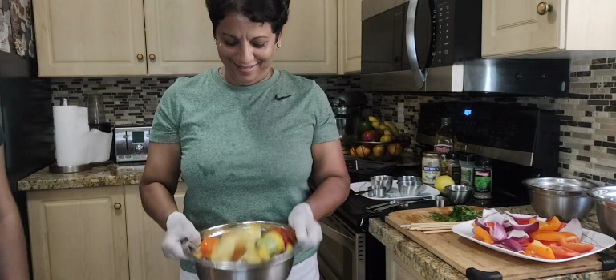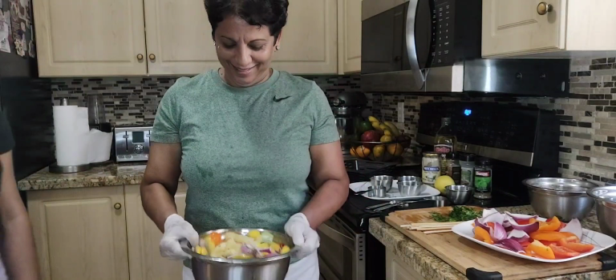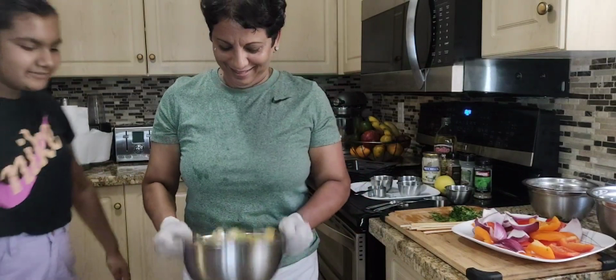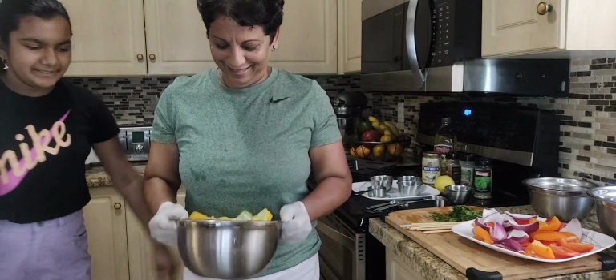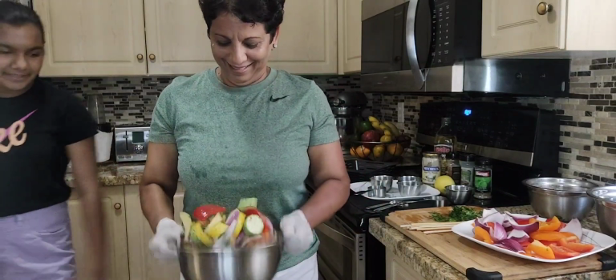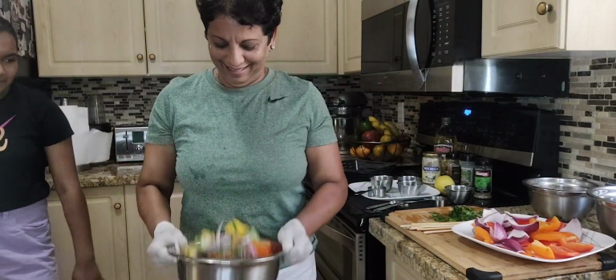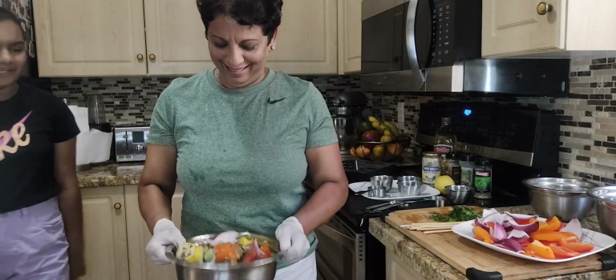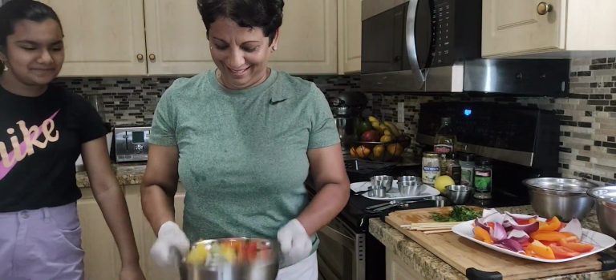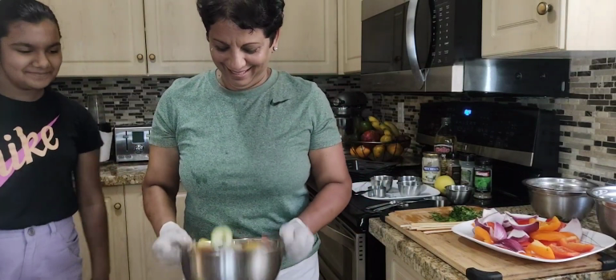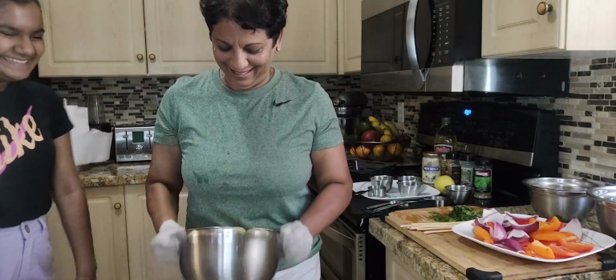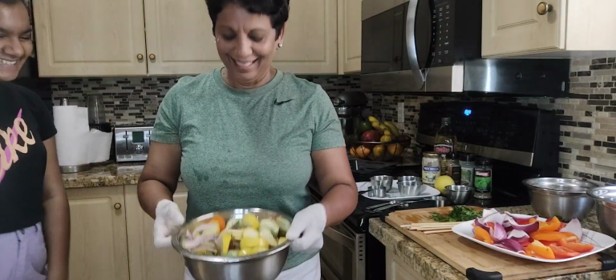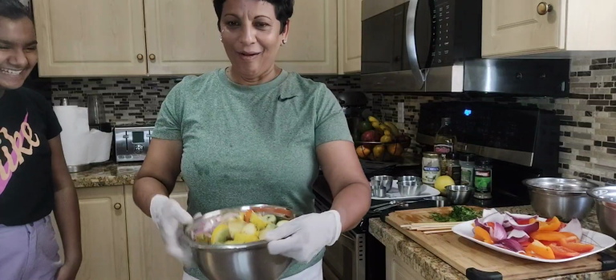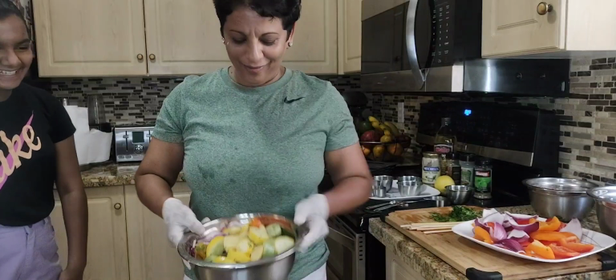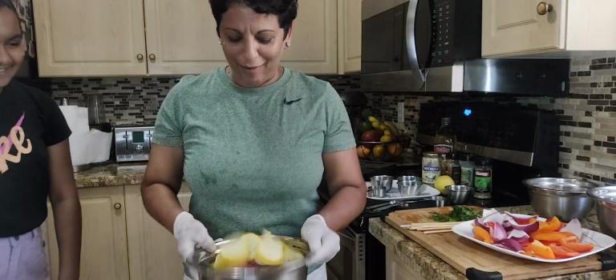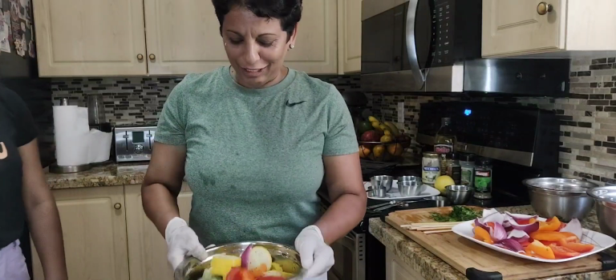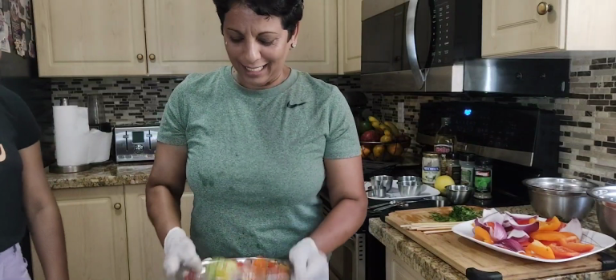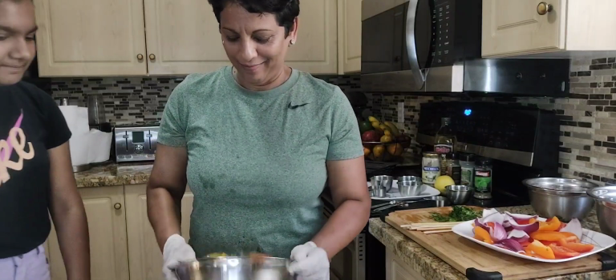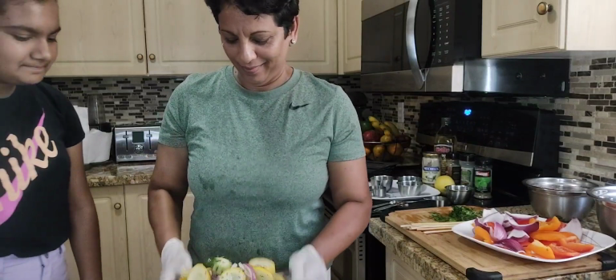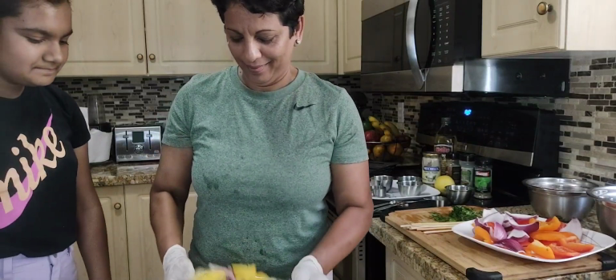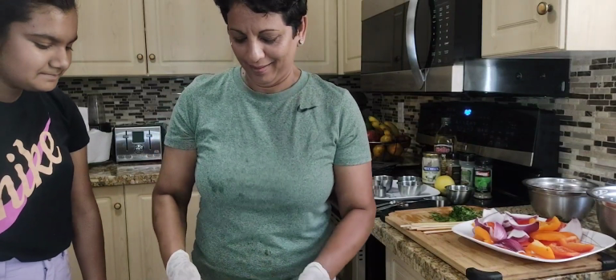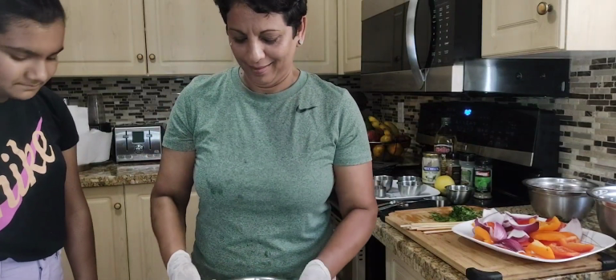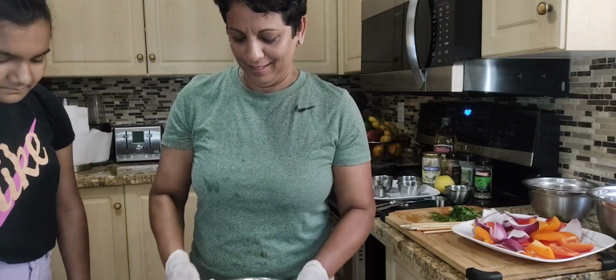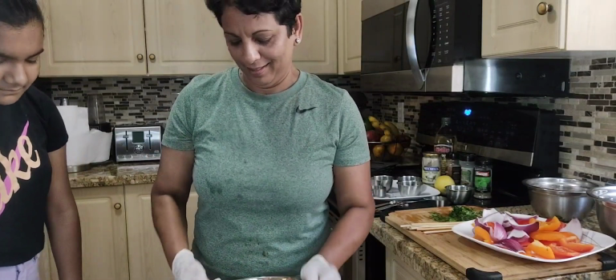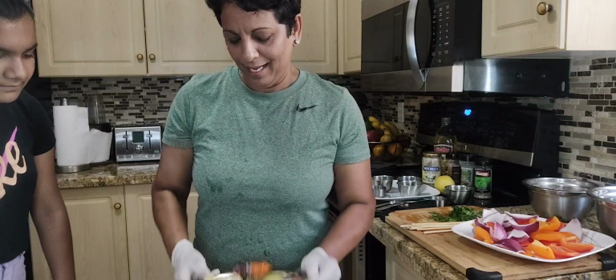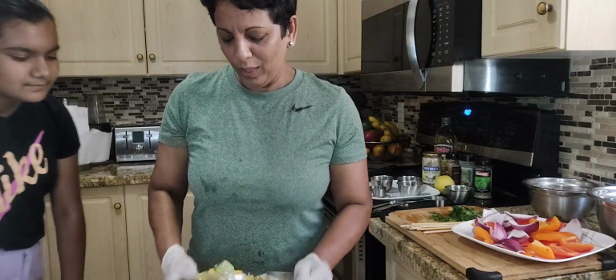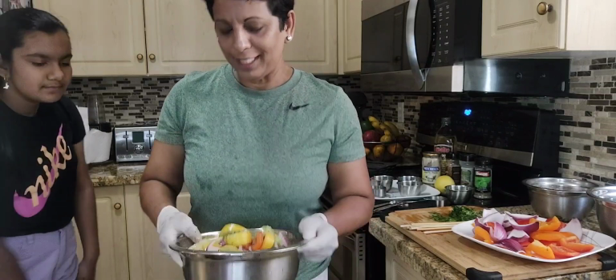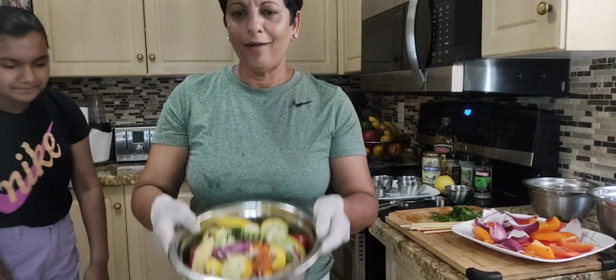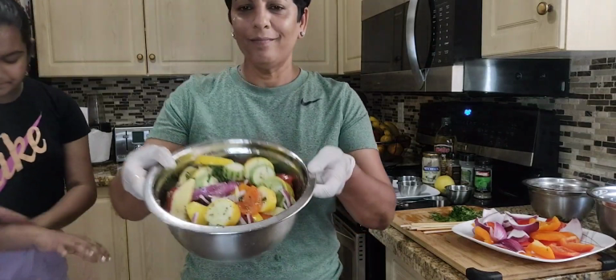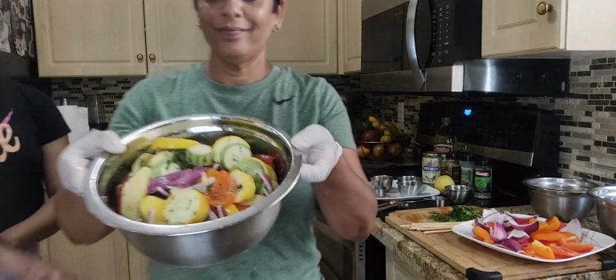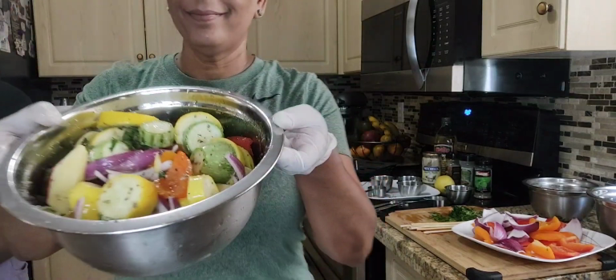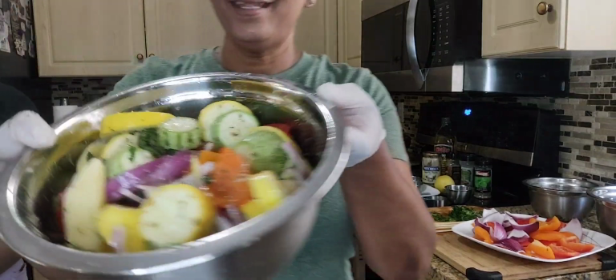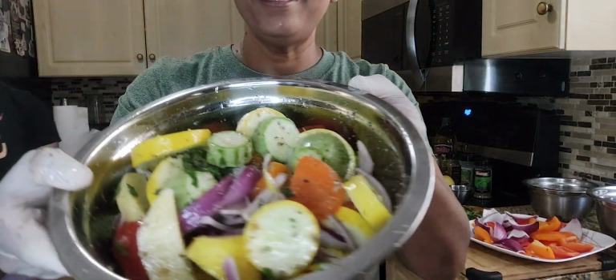Wearing gloves makes you look like a real chef. It's marinated so nice — look at that! And we'll put this on the grill.